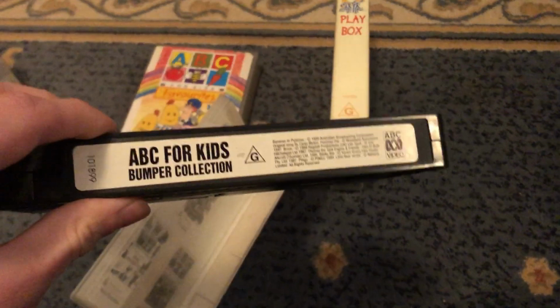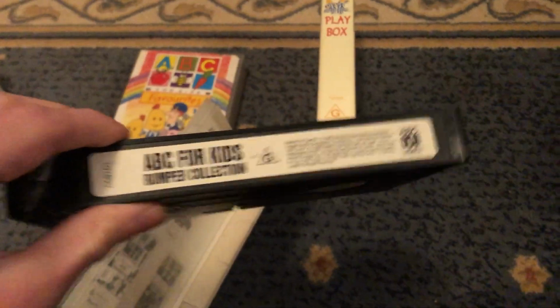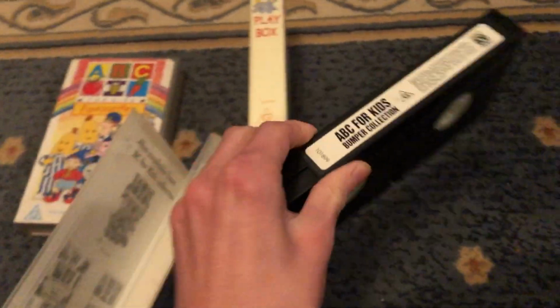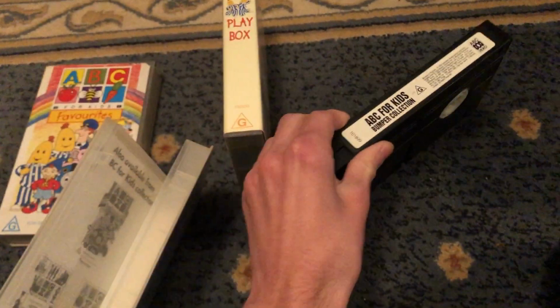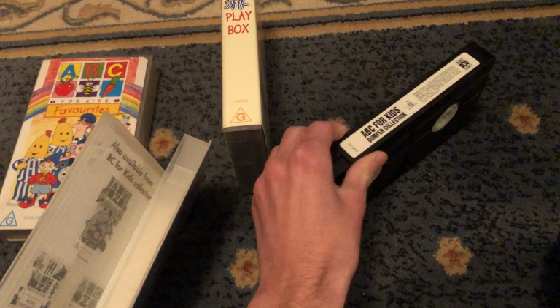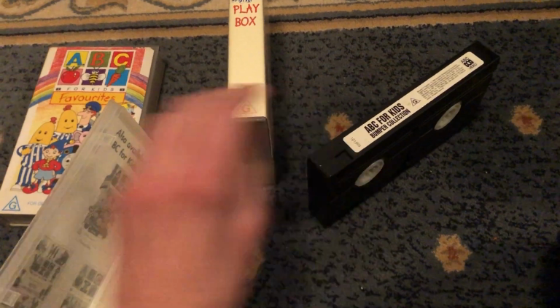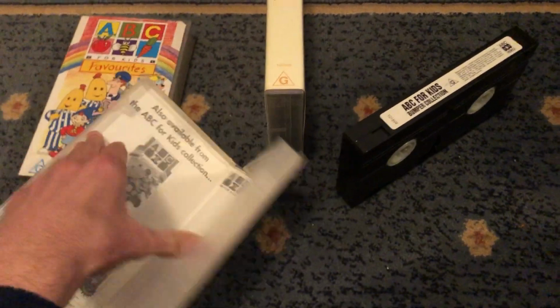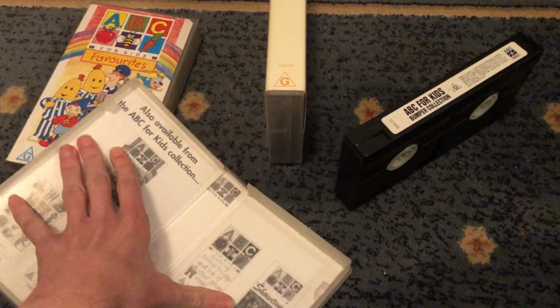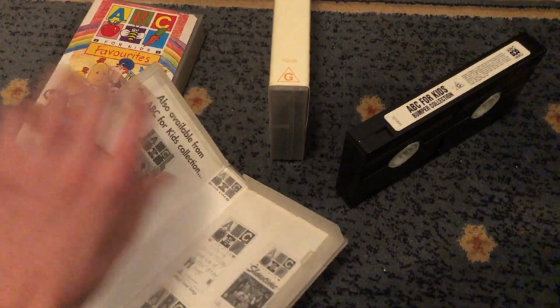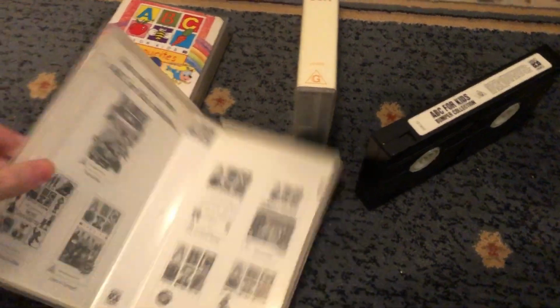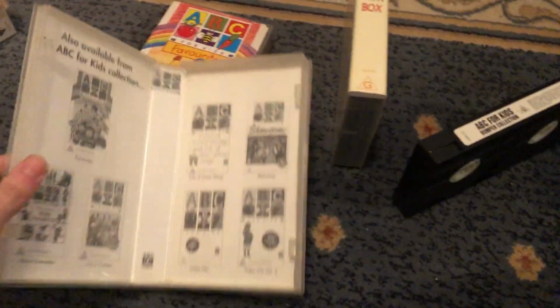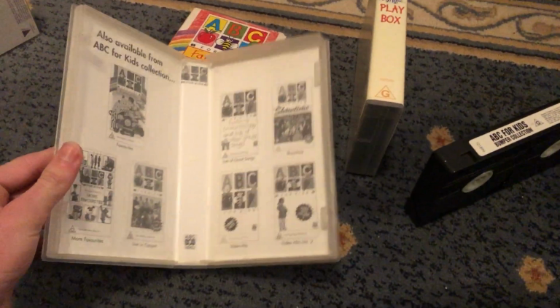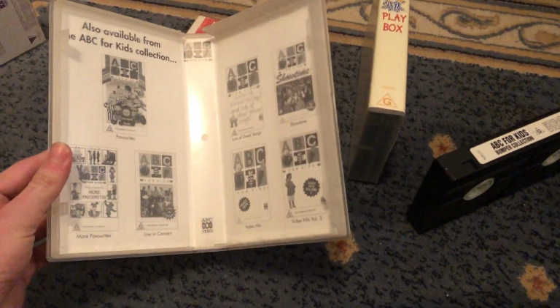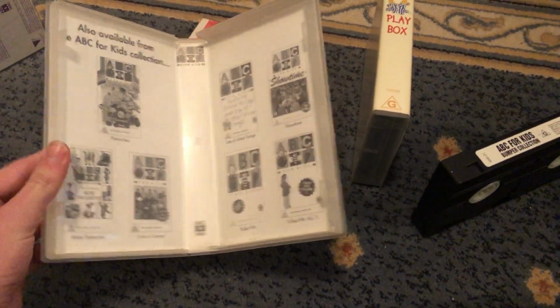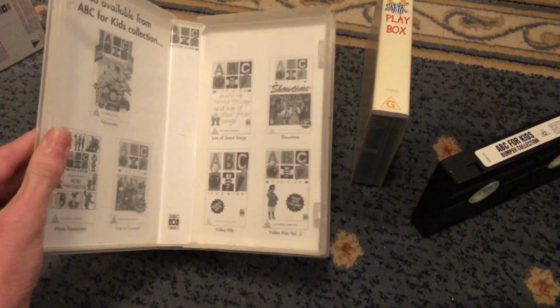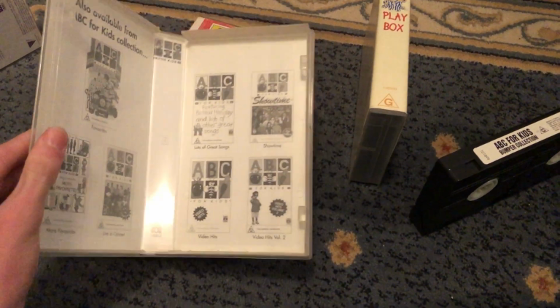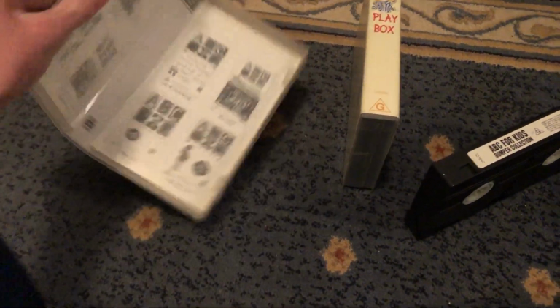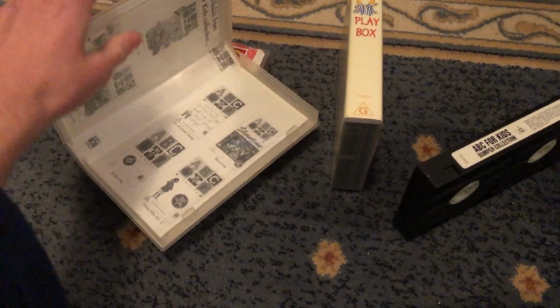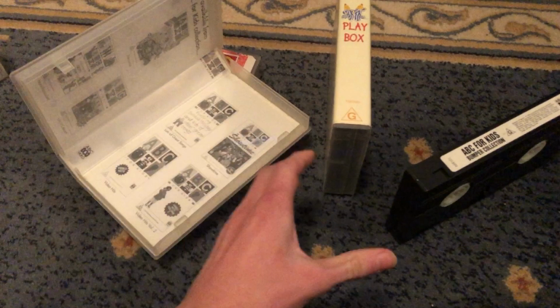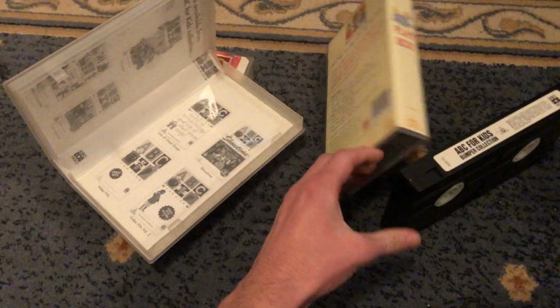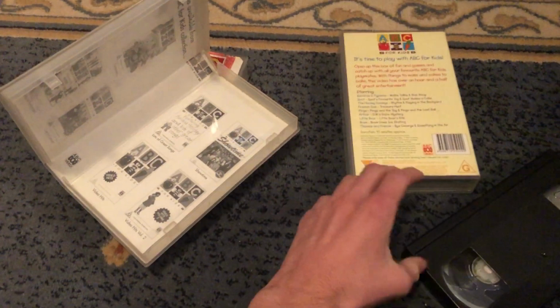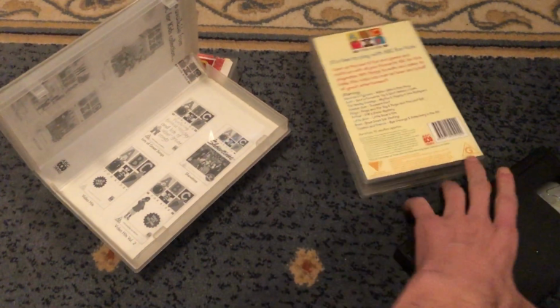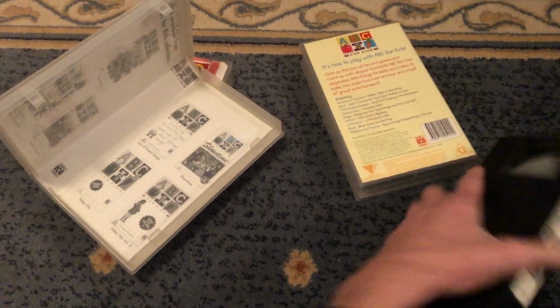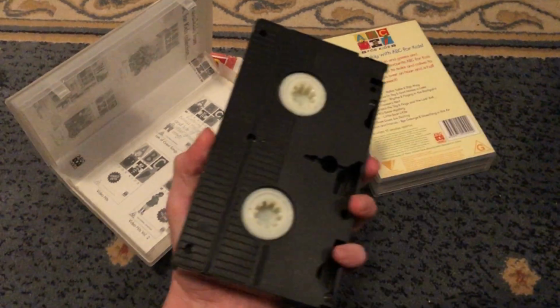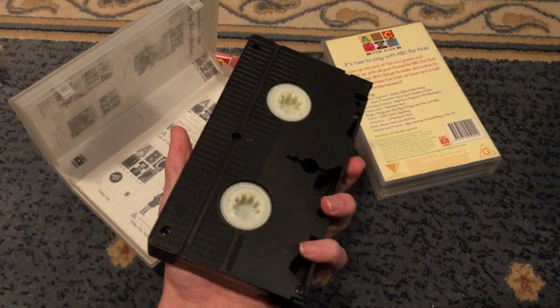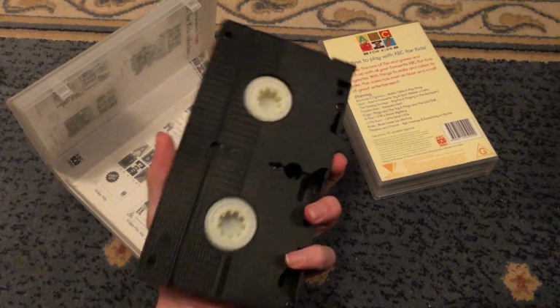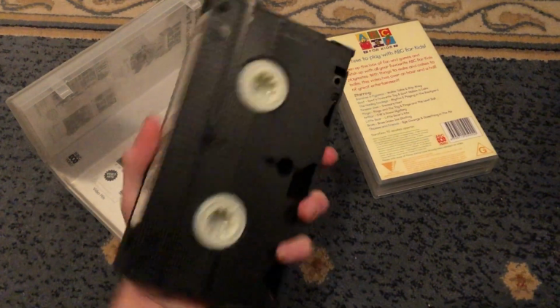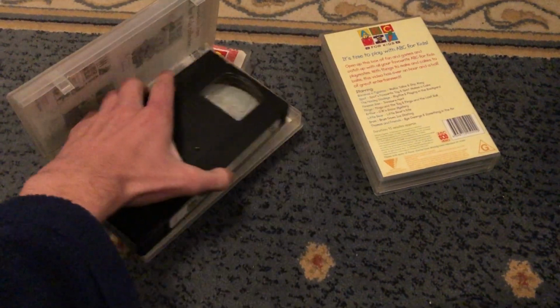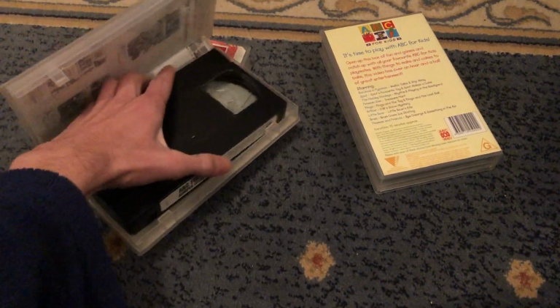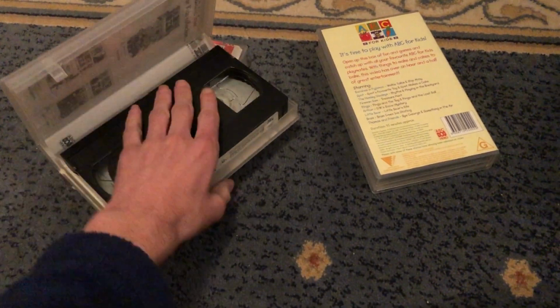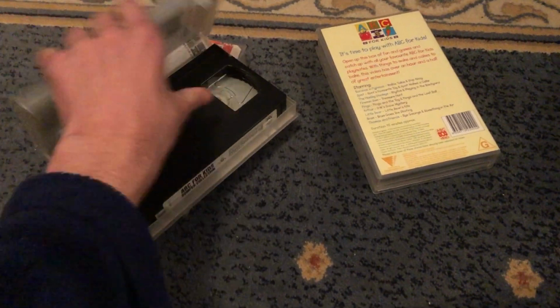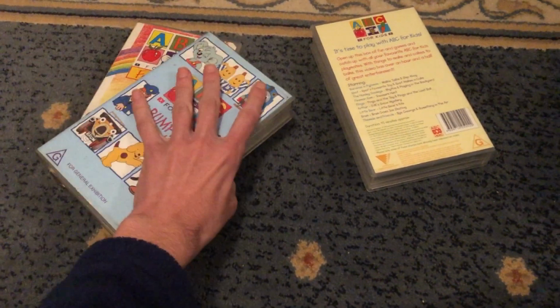Here's the tape. Inside cover shows ABC for Kids, Voosies or to buy. Yep, all good.